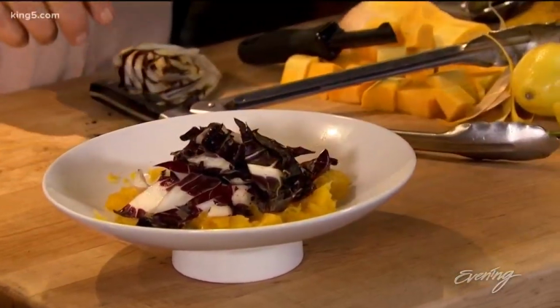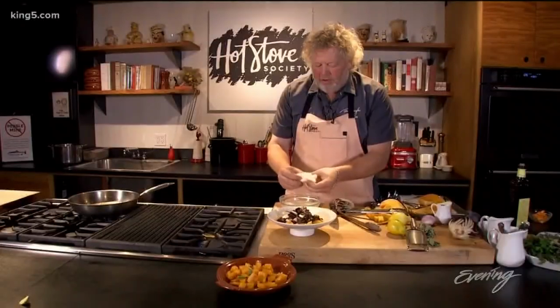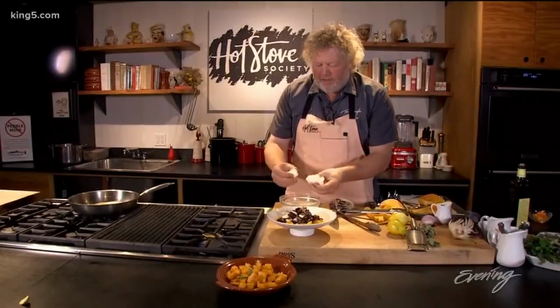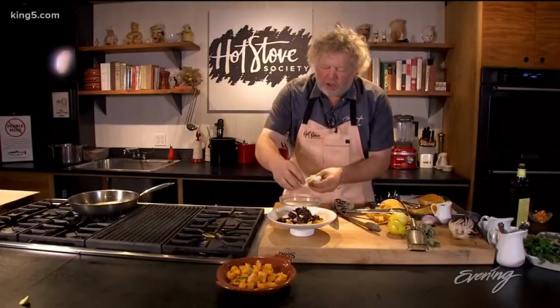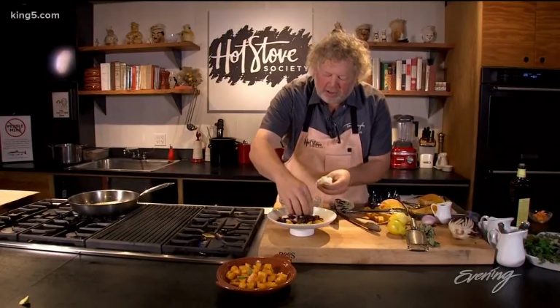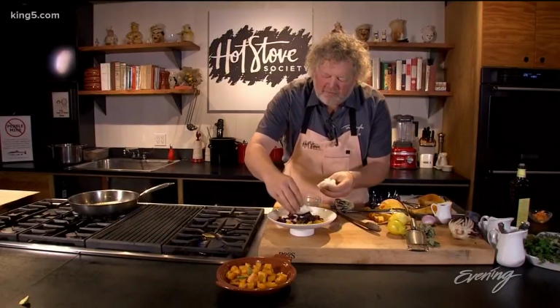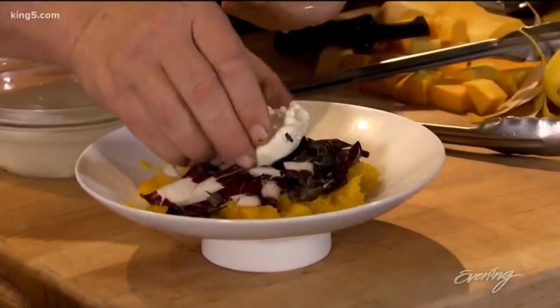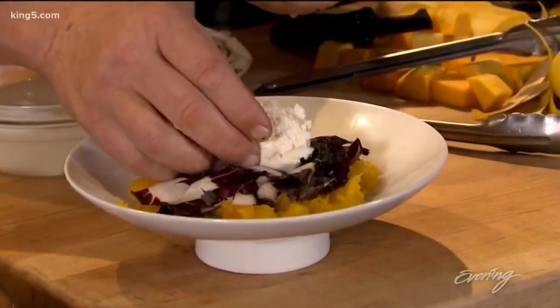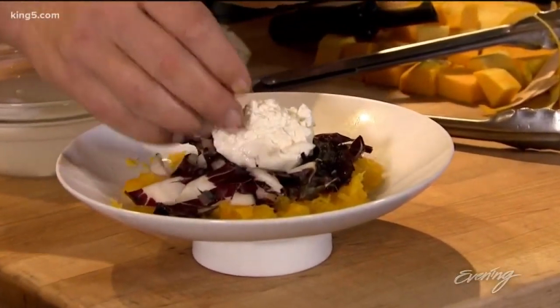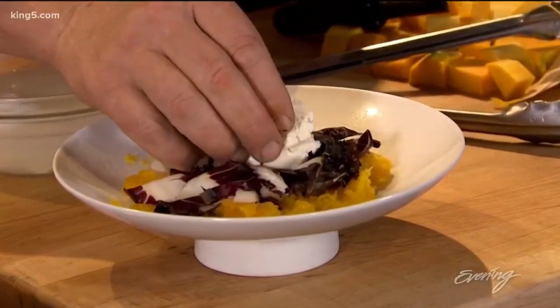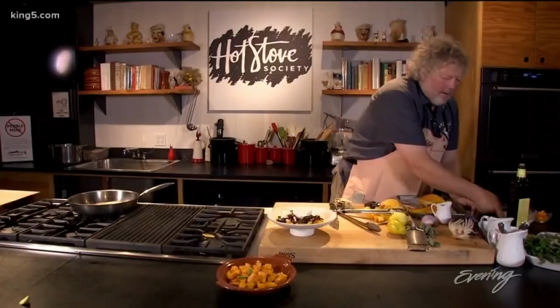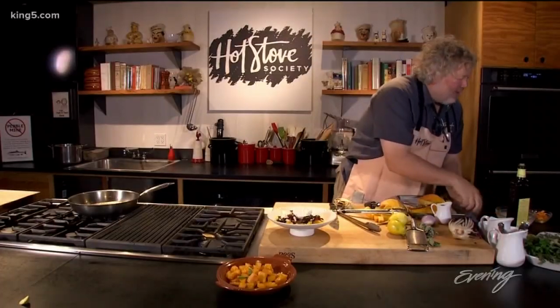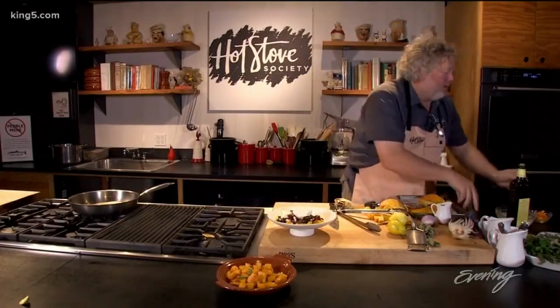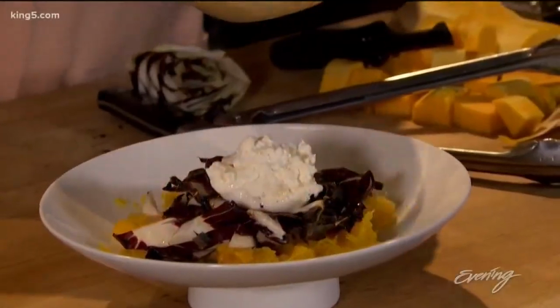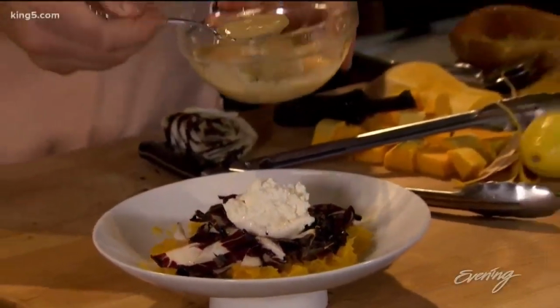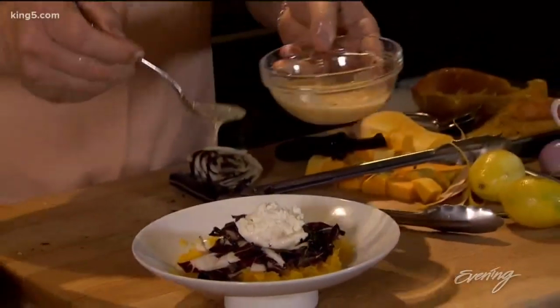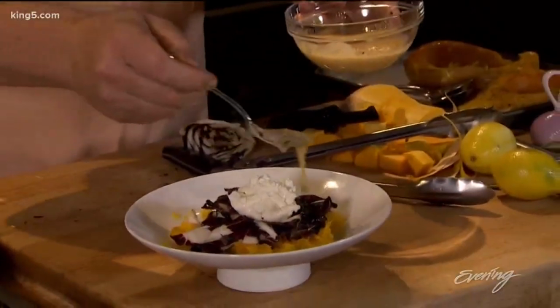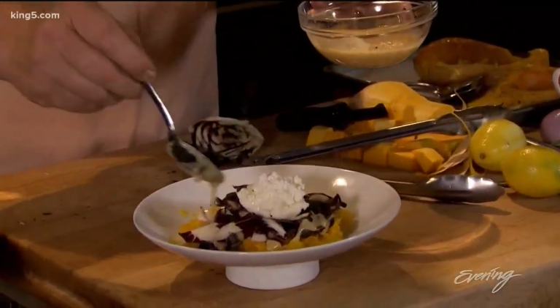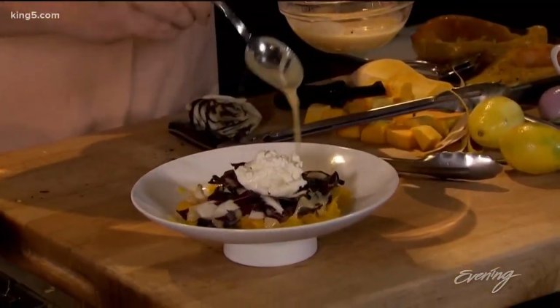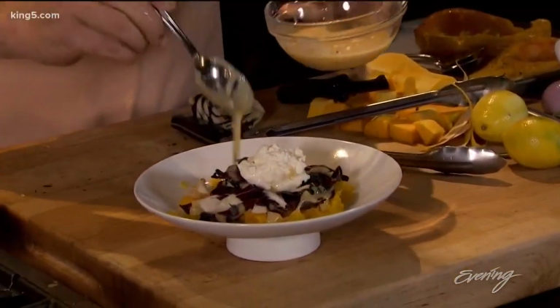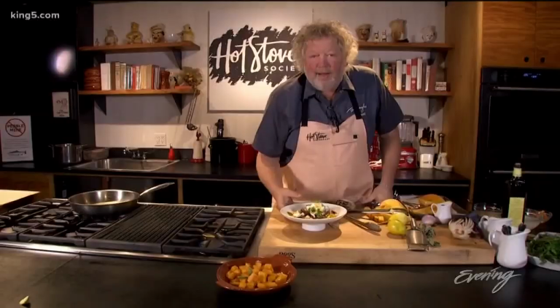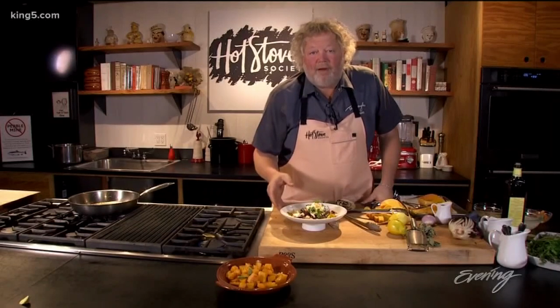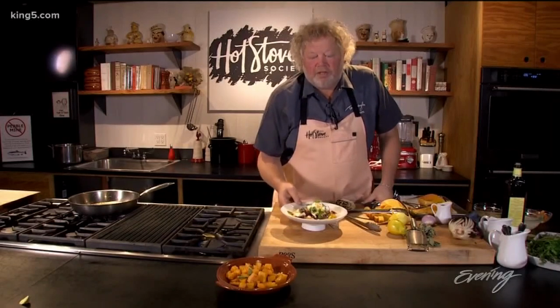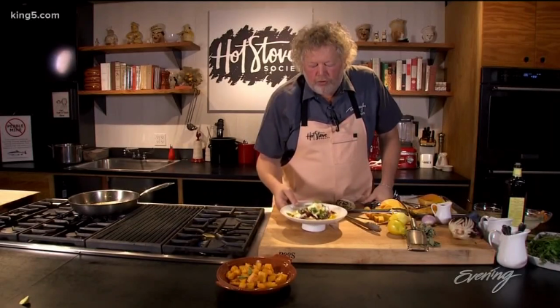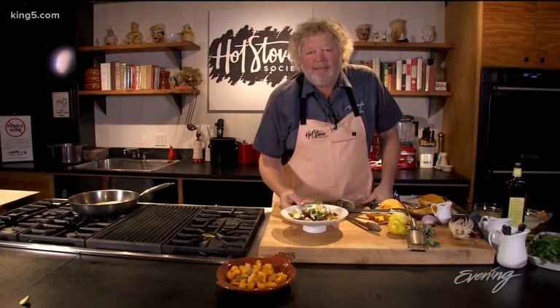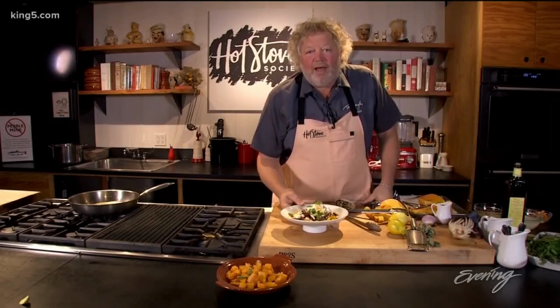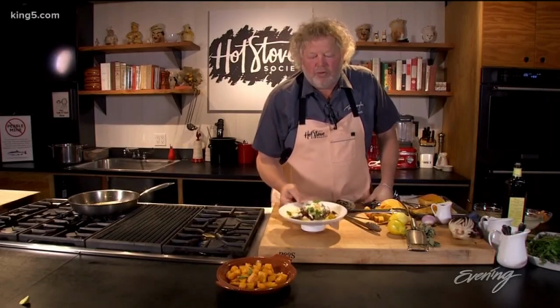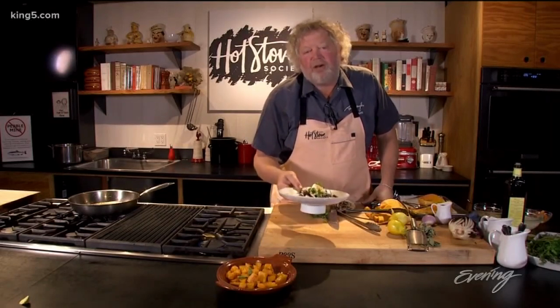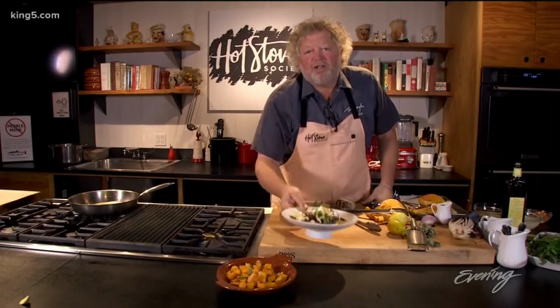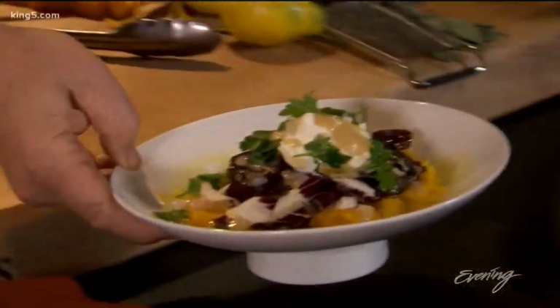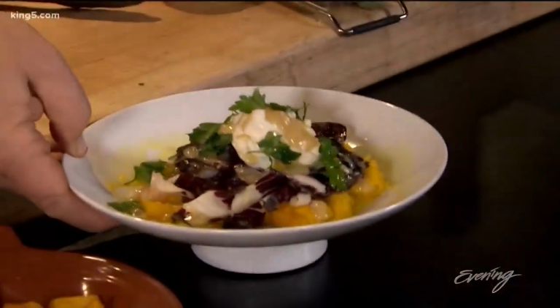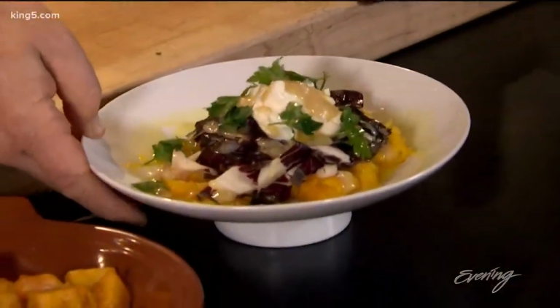I'm going to finish this with a little bit of burrata right on top, and then a little vinaigrette — your favorite. This is a little mustard vinaigrette. And that, my friends, is two easy ways to use butternut squash in your fall and winter menus.